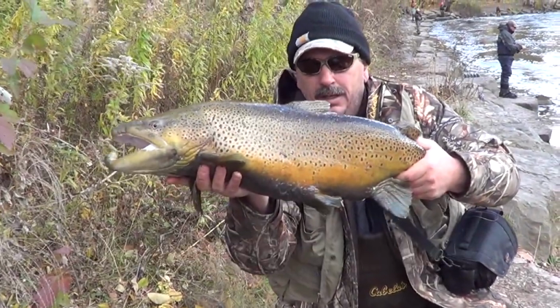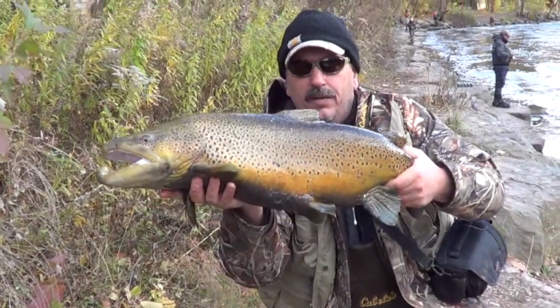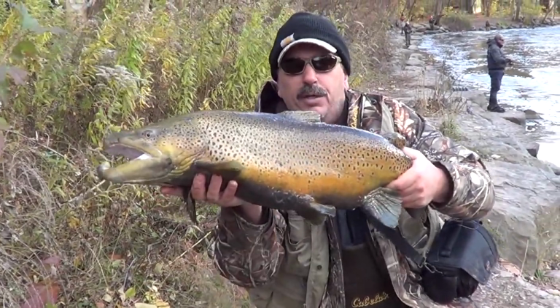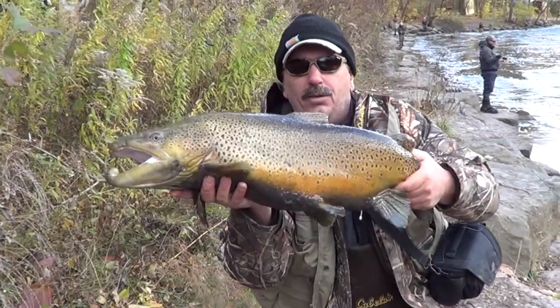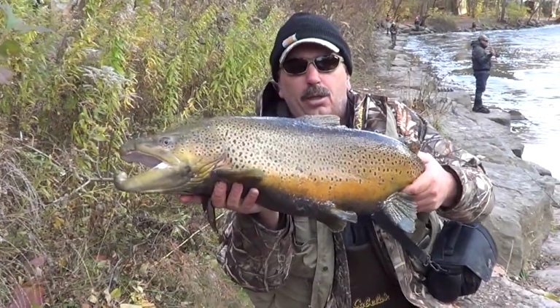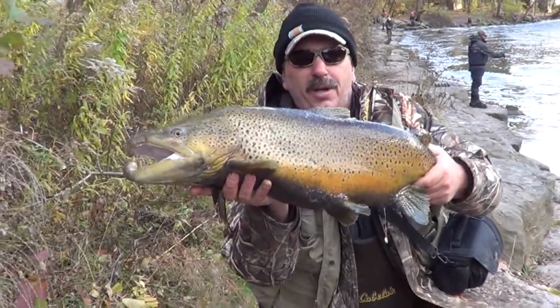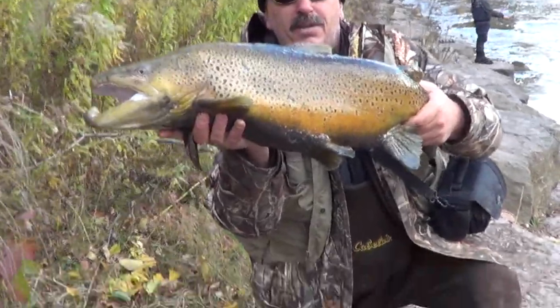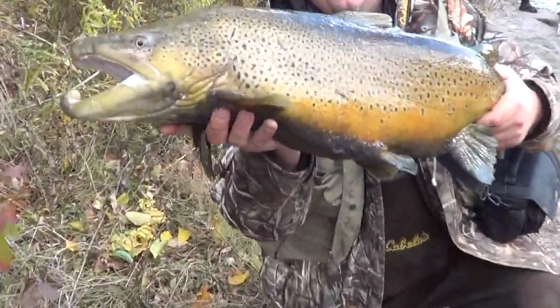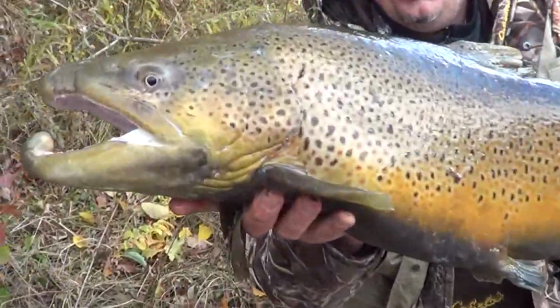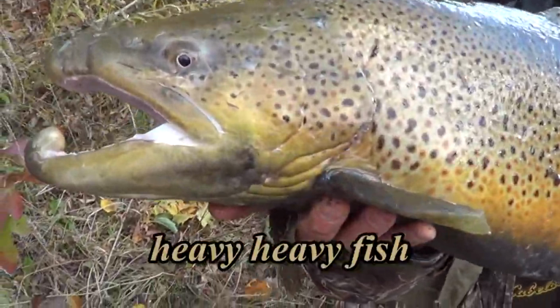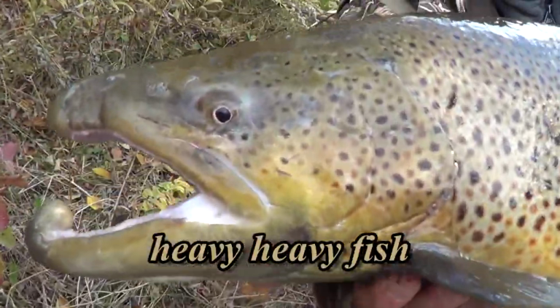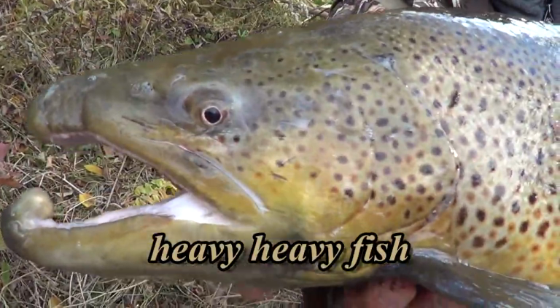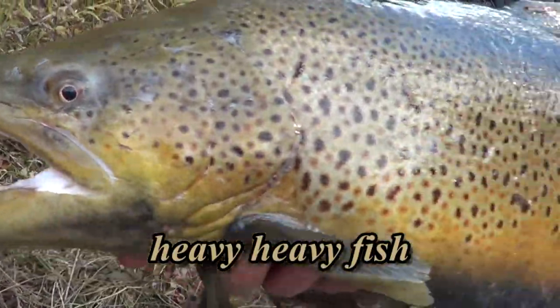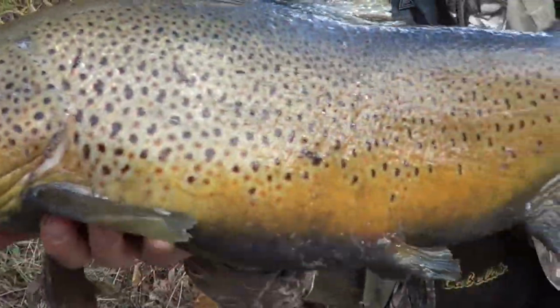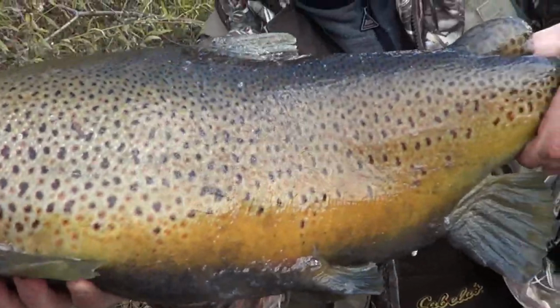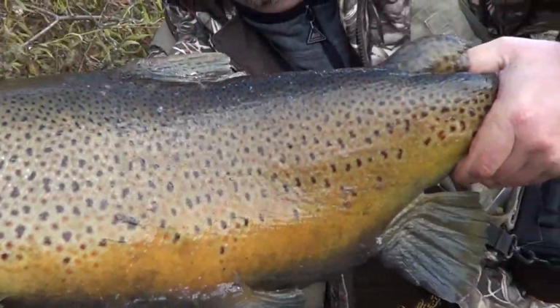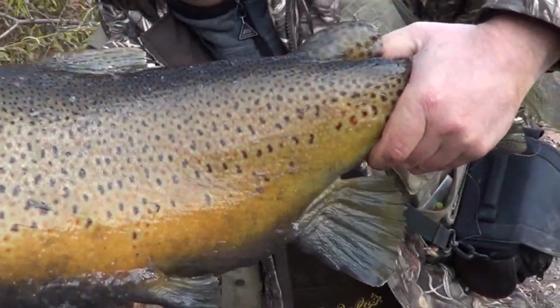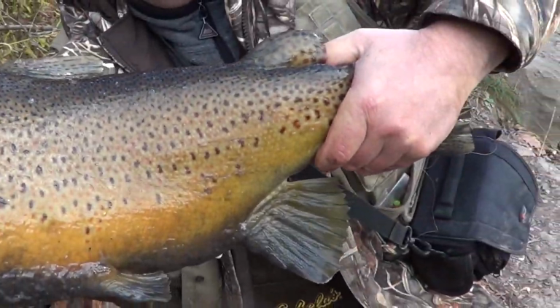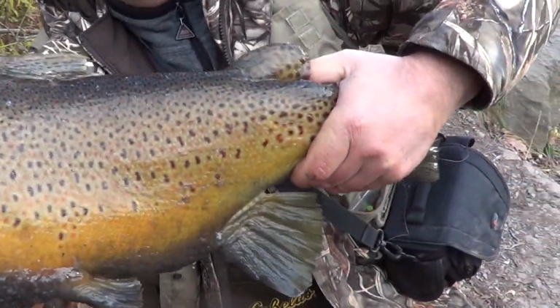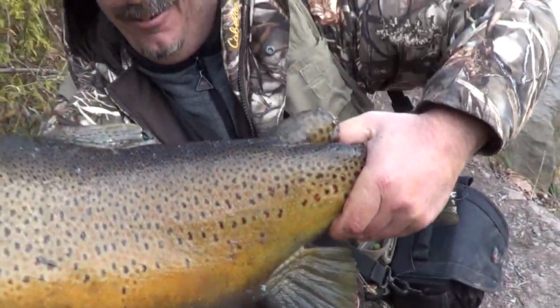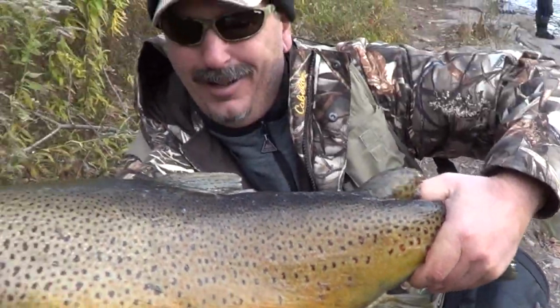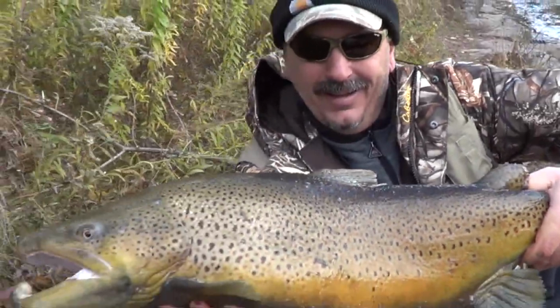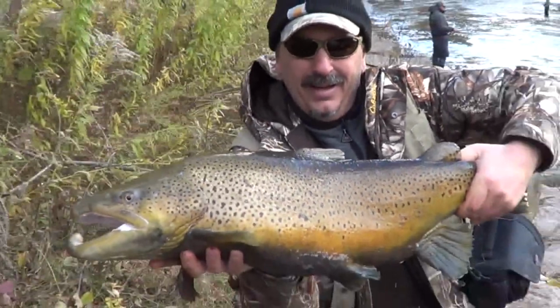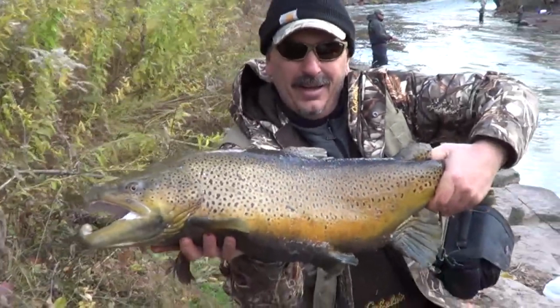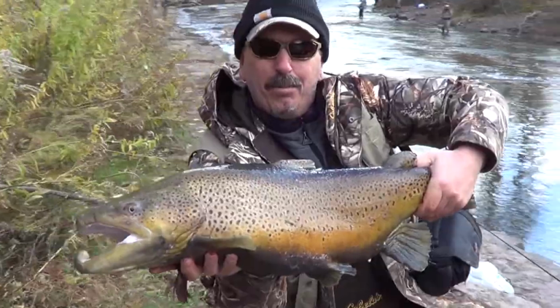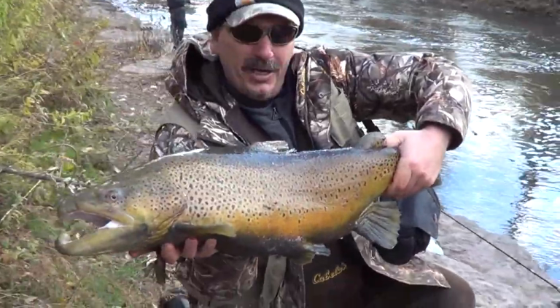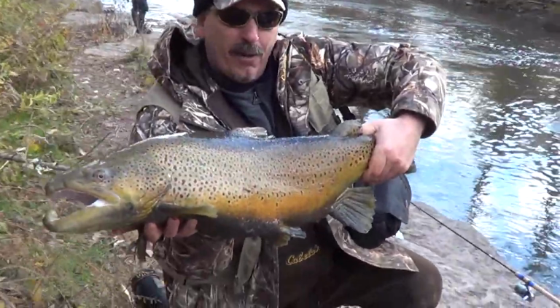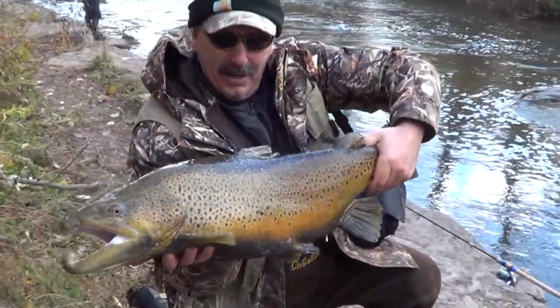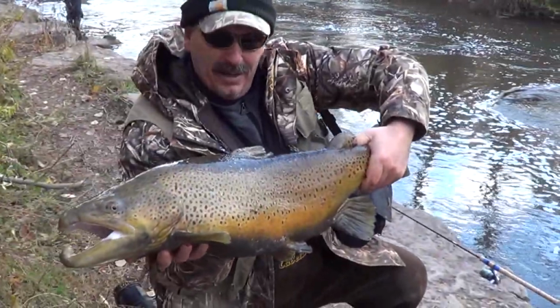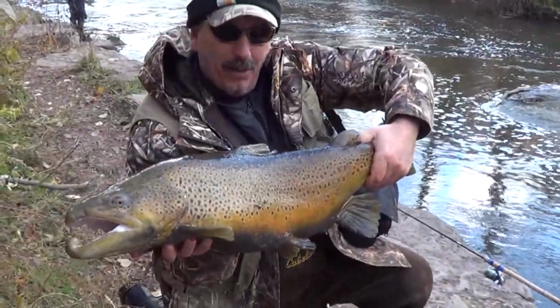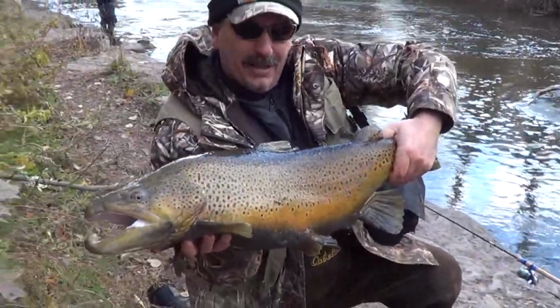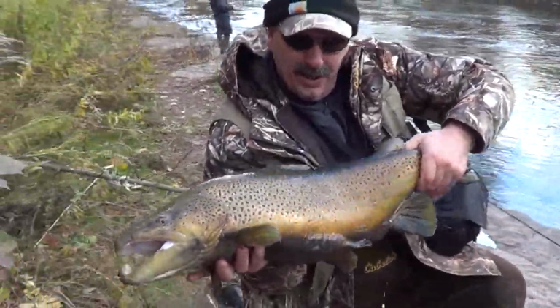I'll get a few different angles, close up to the head and everything. Appreciate it, man. That is a big brown. This thing is heavy, man — heavy to hold up. Beautiful trout. I appreciate you netting him for me, man. I don't know if I would have got this one in.